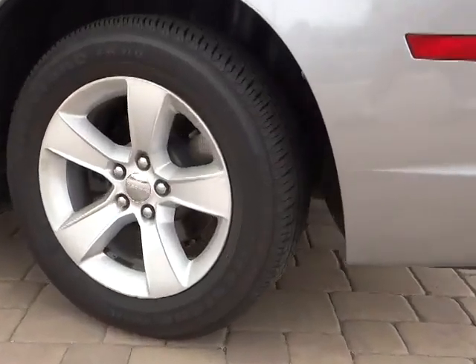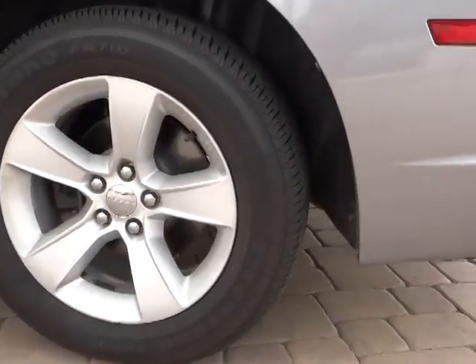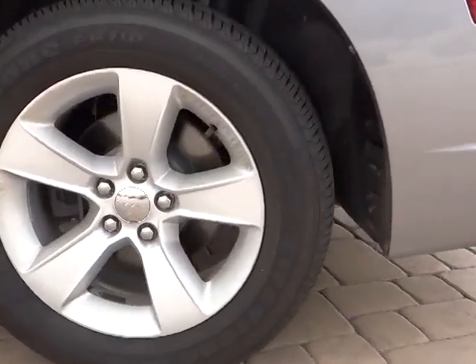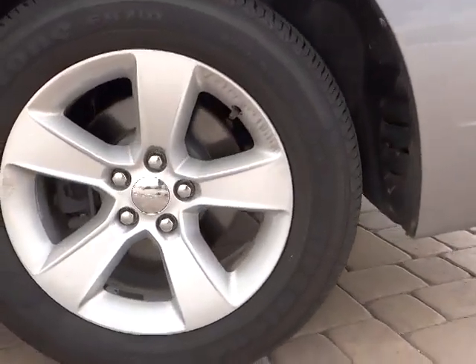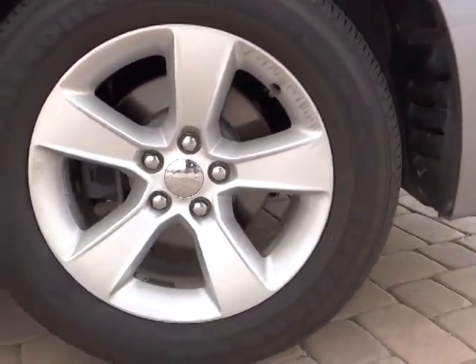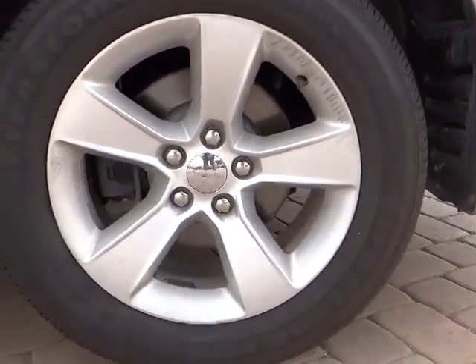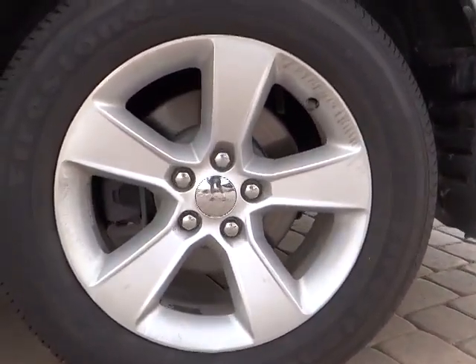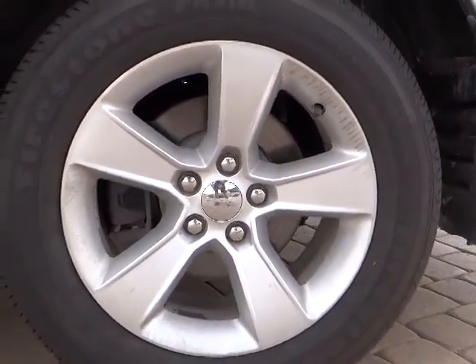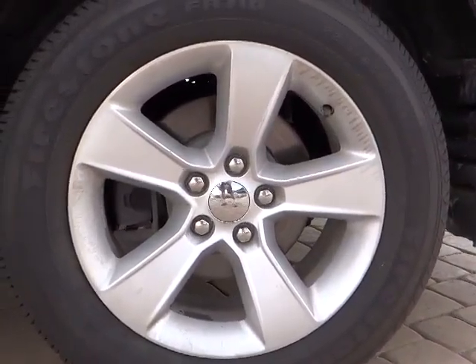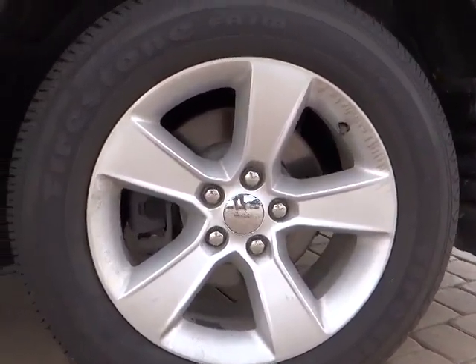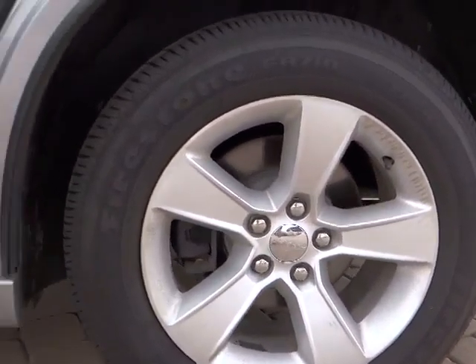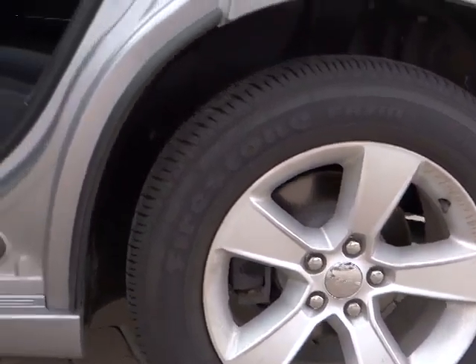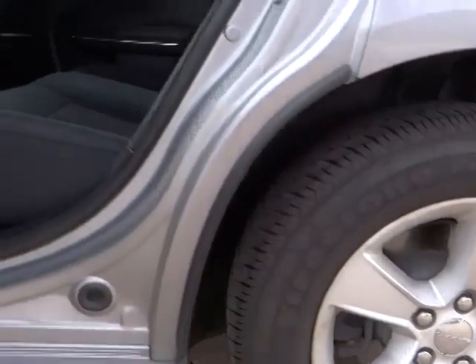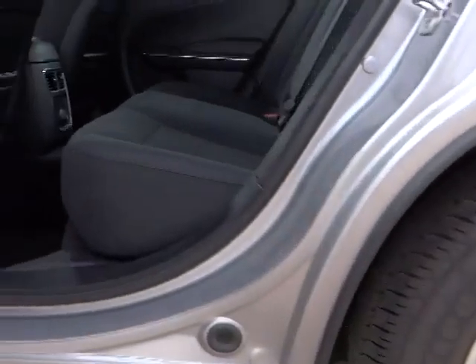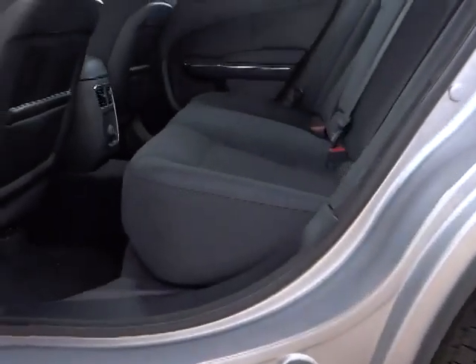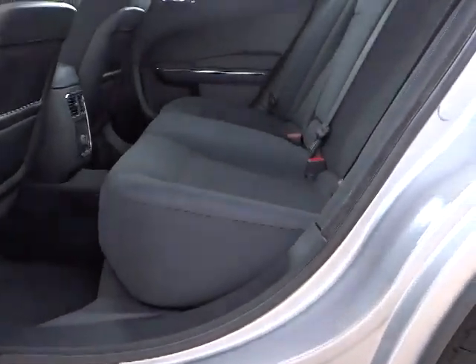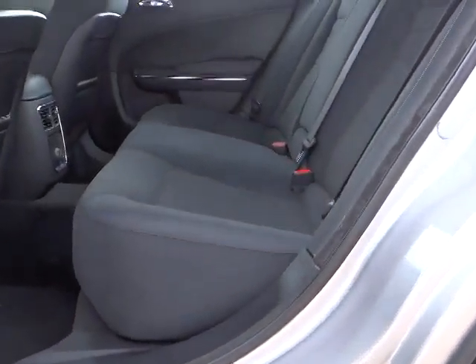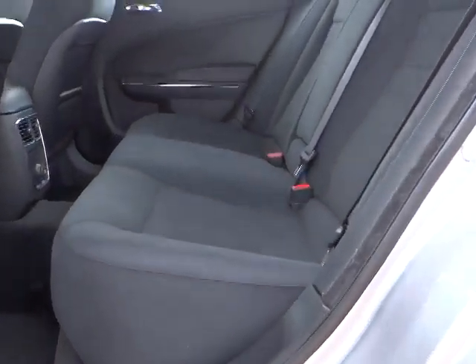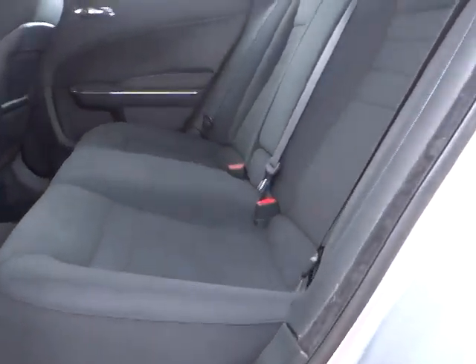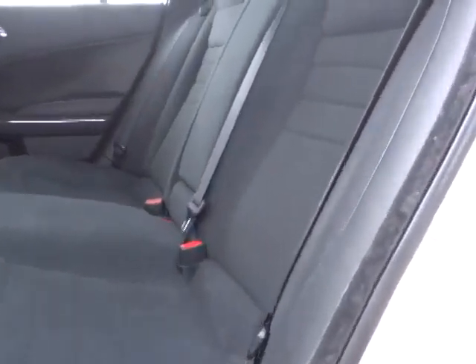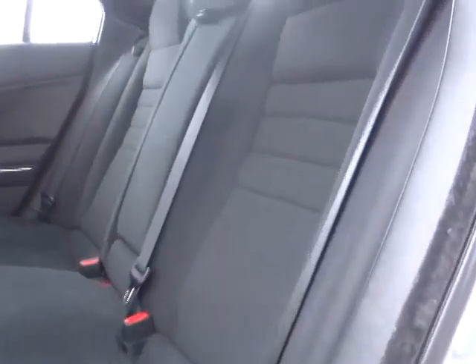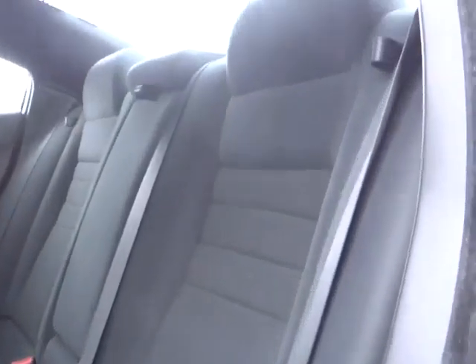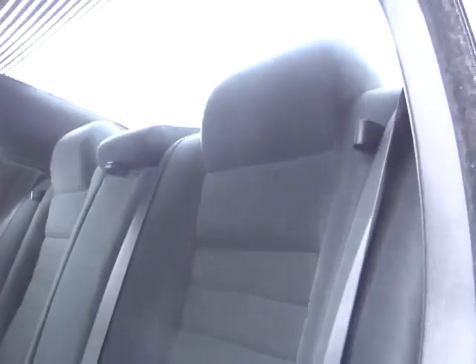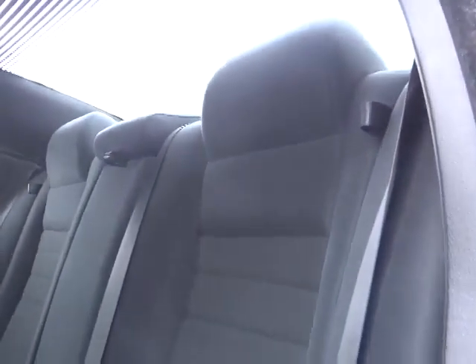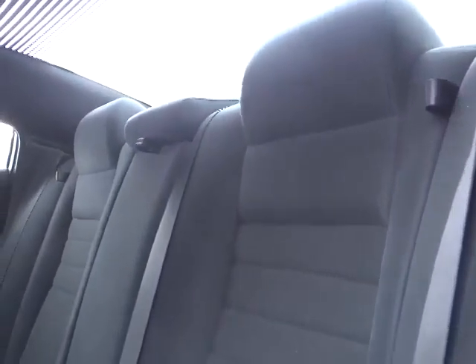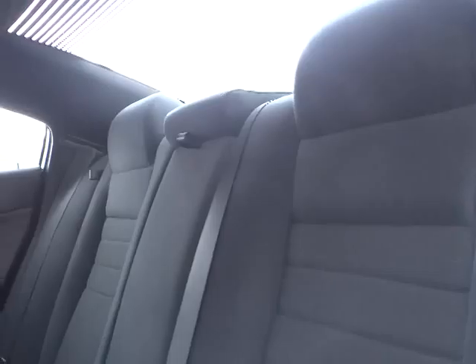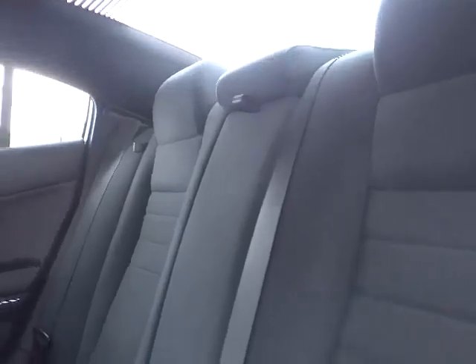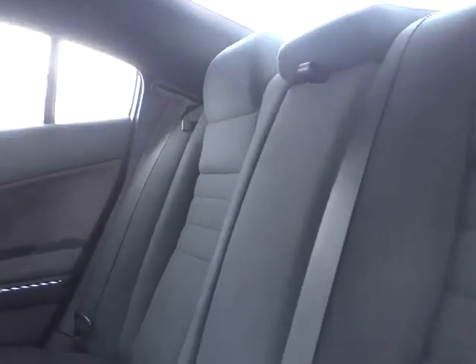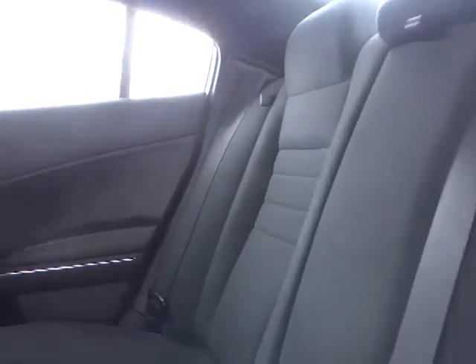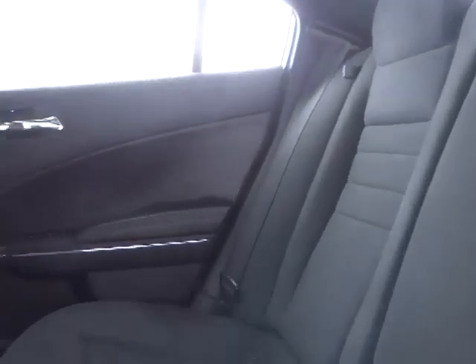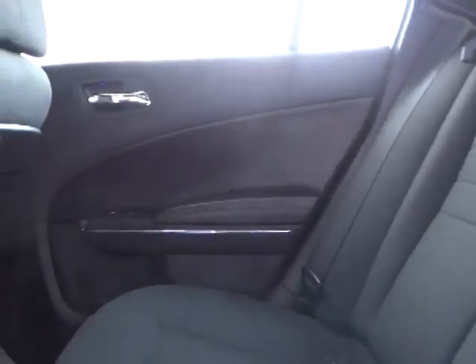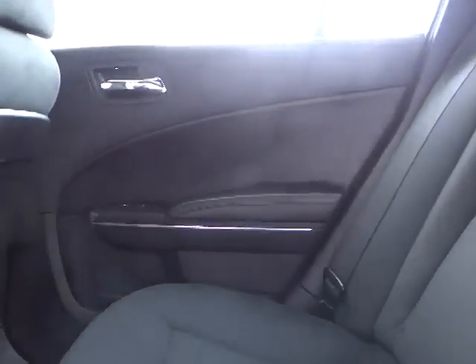Center armrest, child safety locks, power windows, power door locks, center console, dual zone climate control, tachometer, intermittent wipers, tilt steering wheel, power seat.